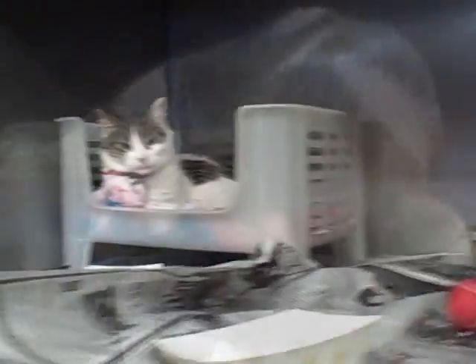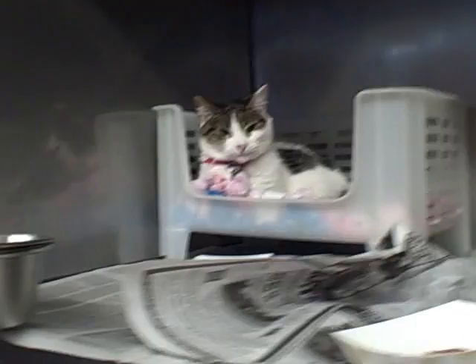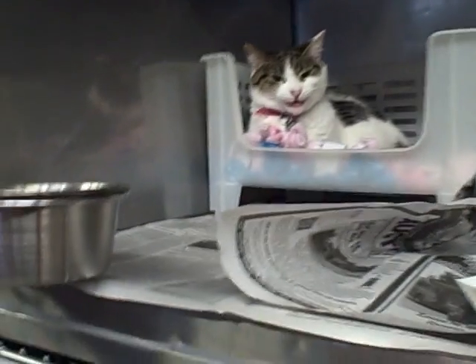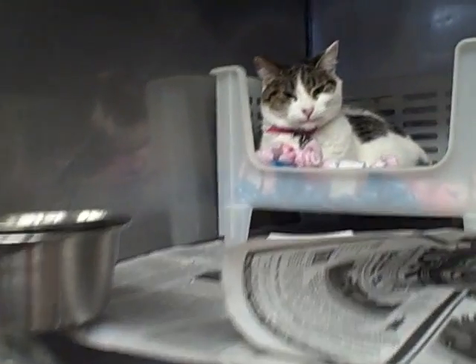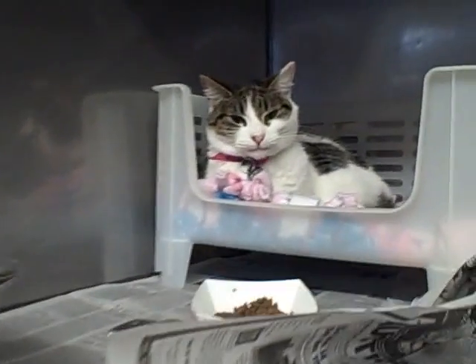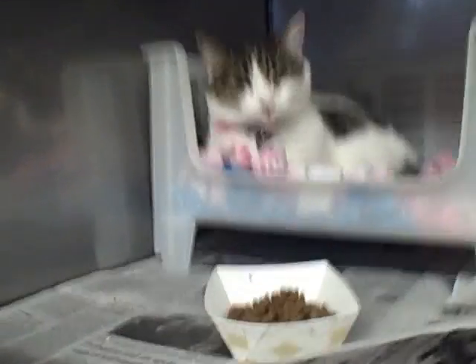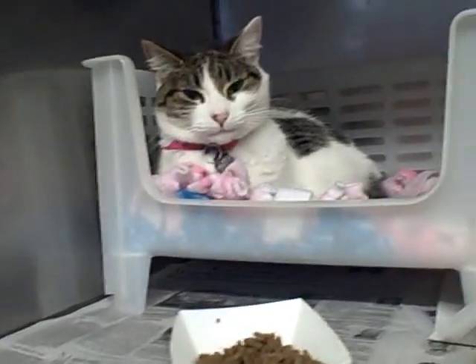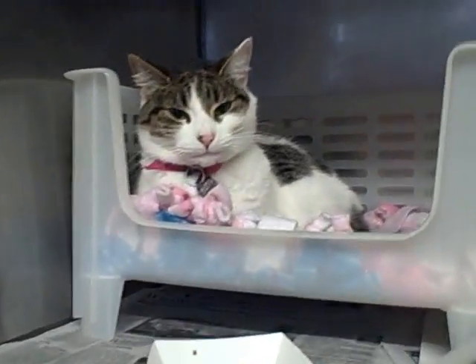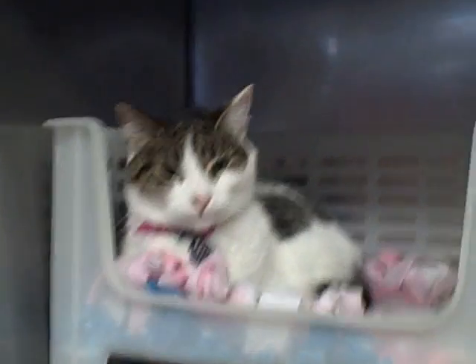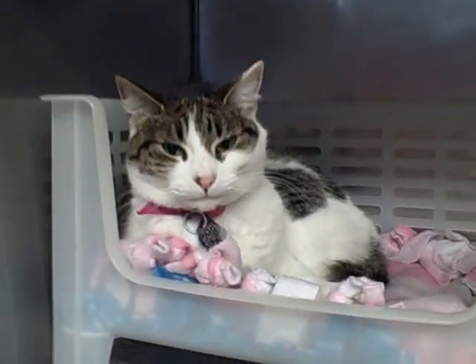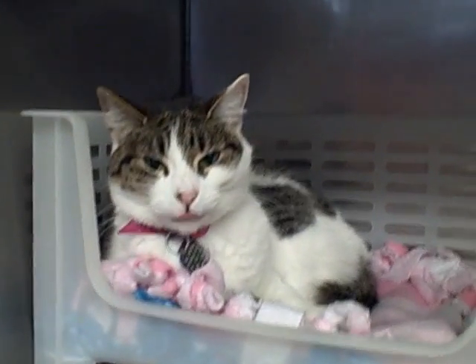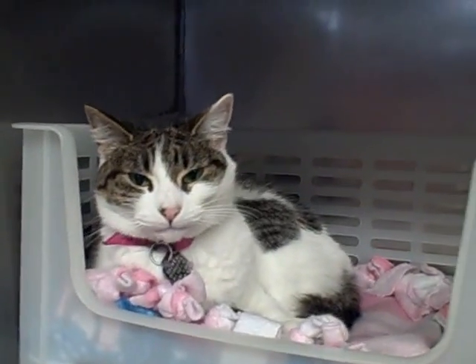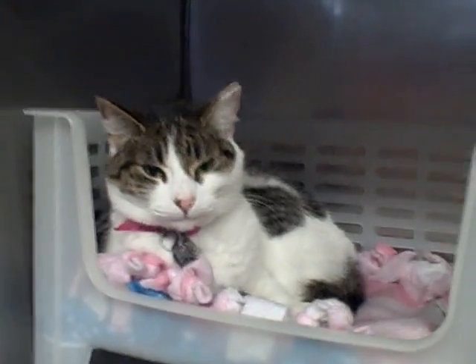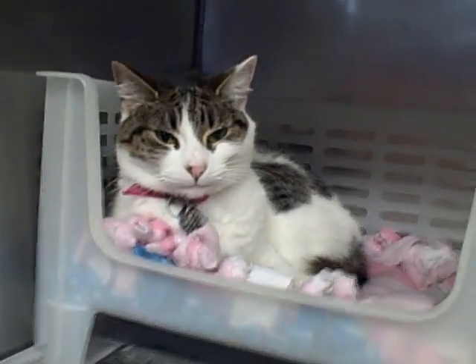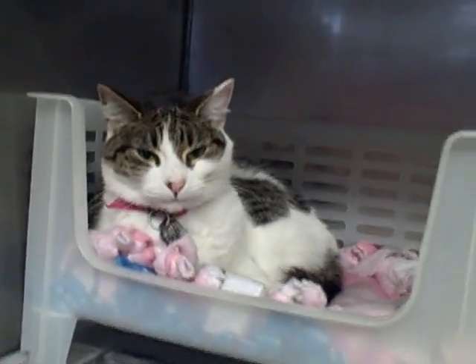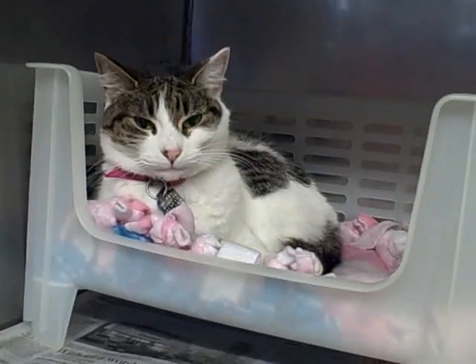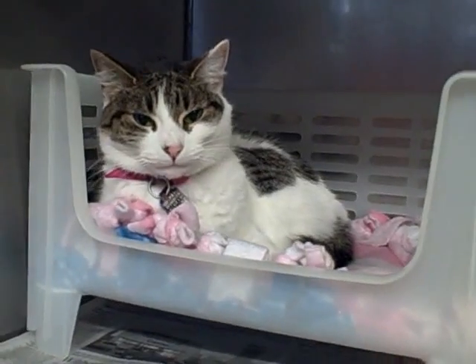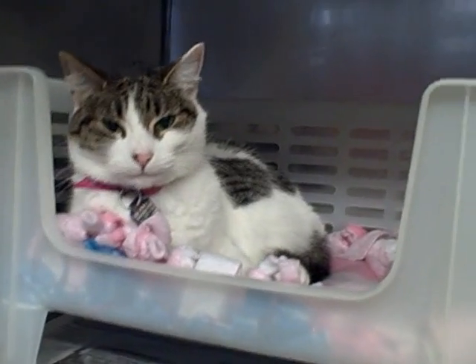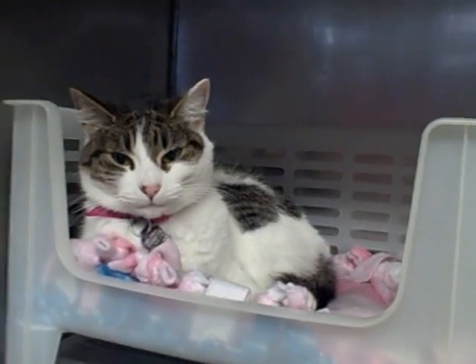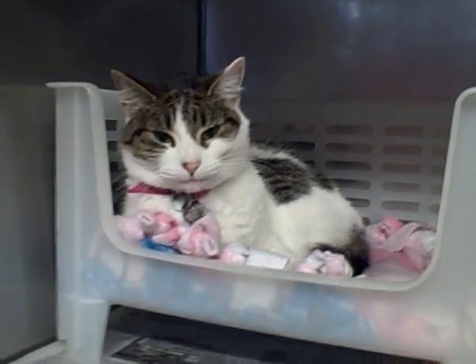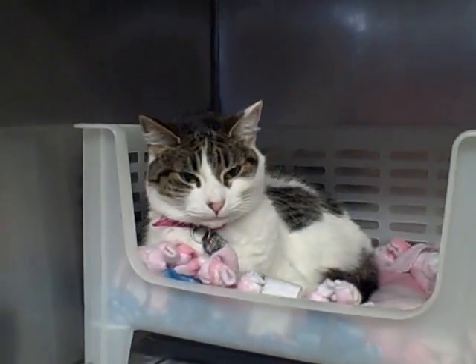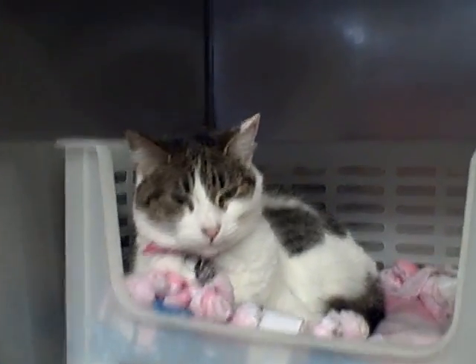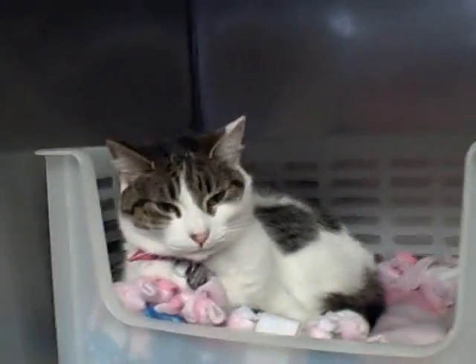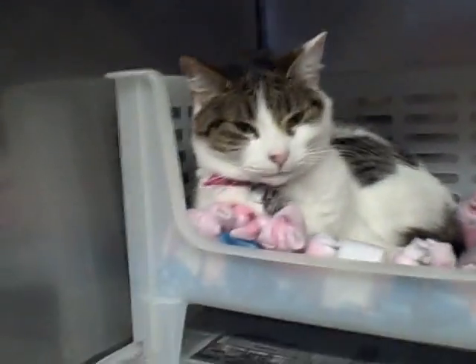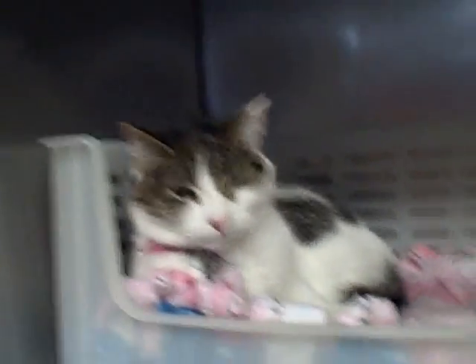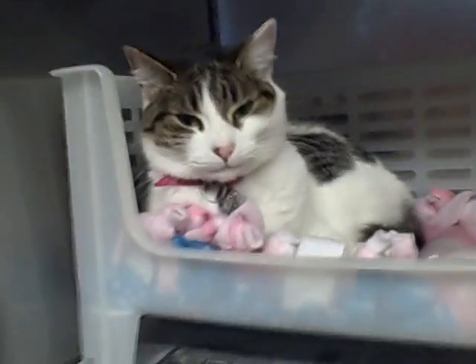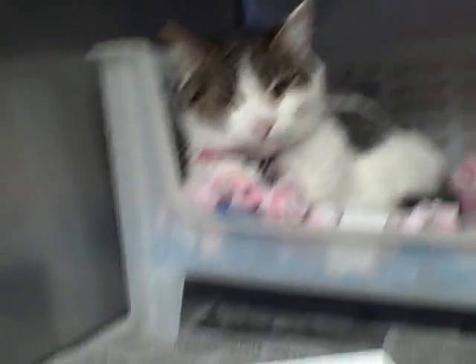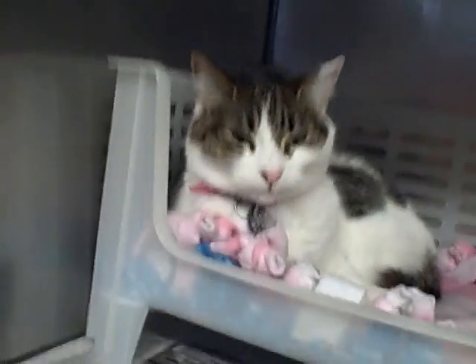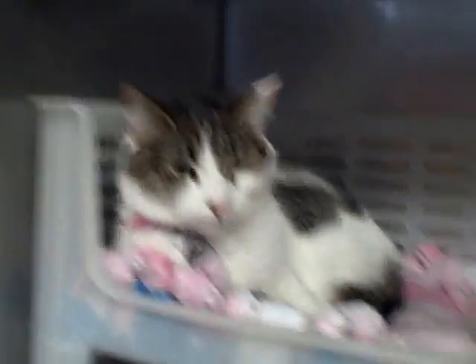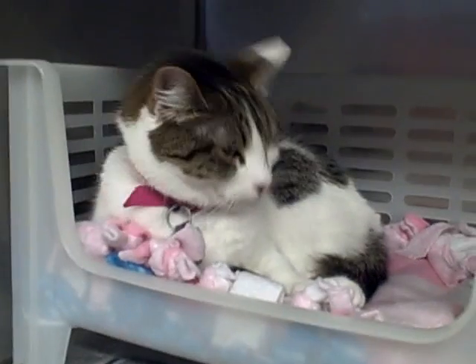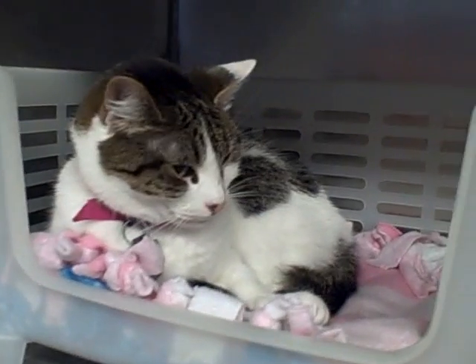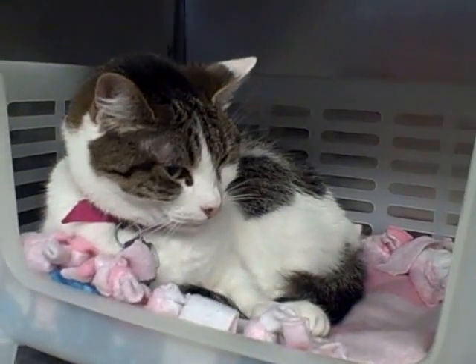In Adoption Building Cage 12, we have Penelope. Penelope's about five and a half. She's a spayed female.